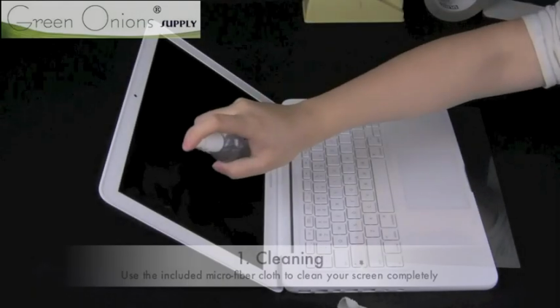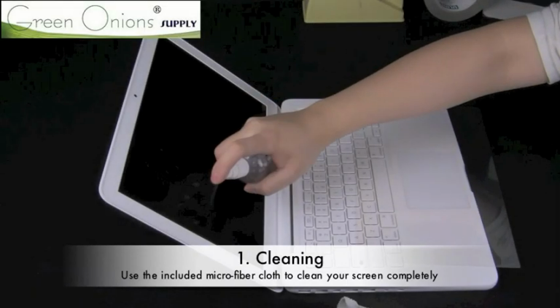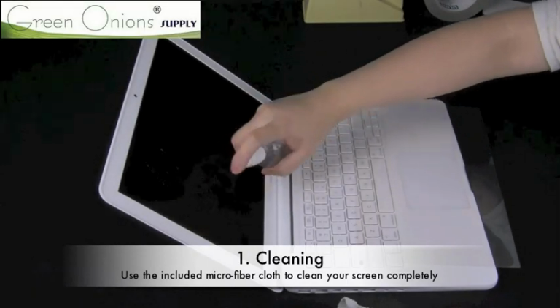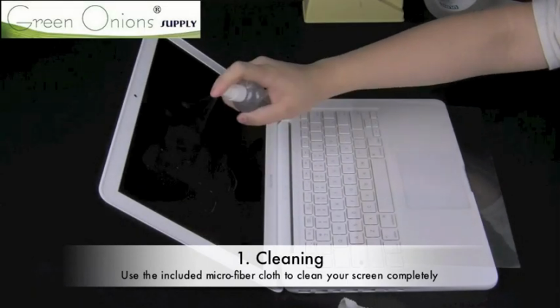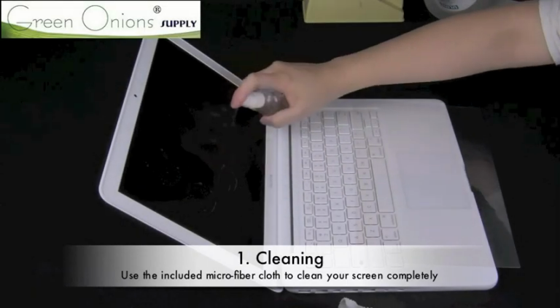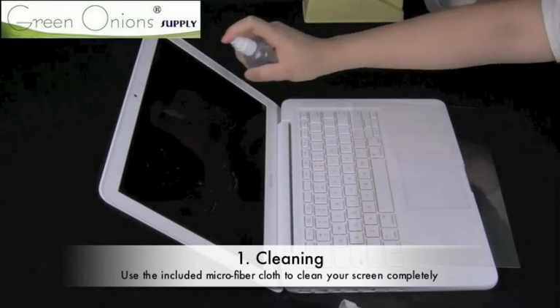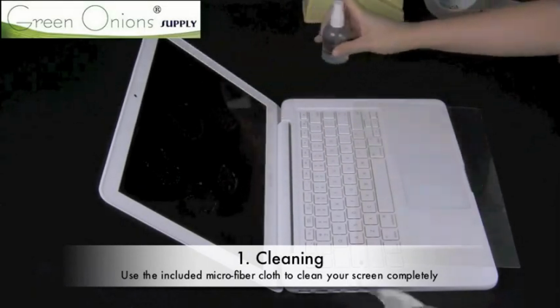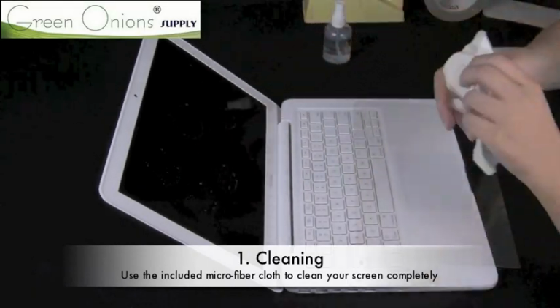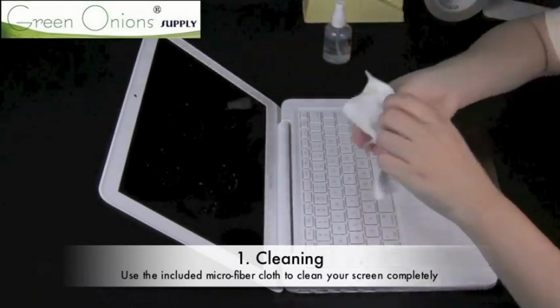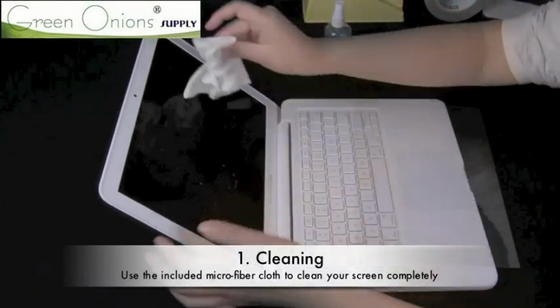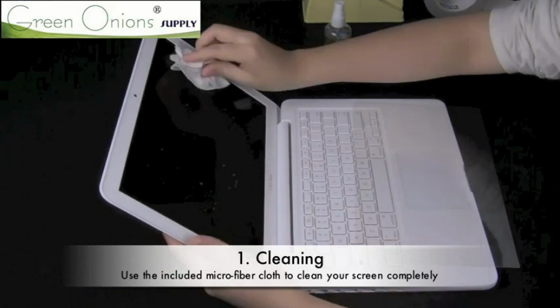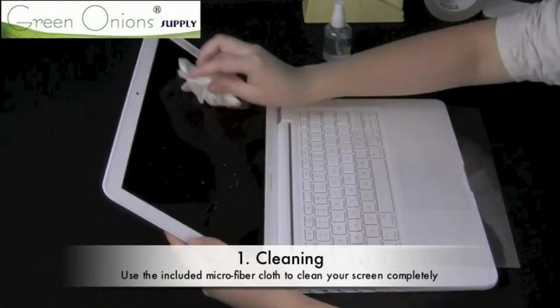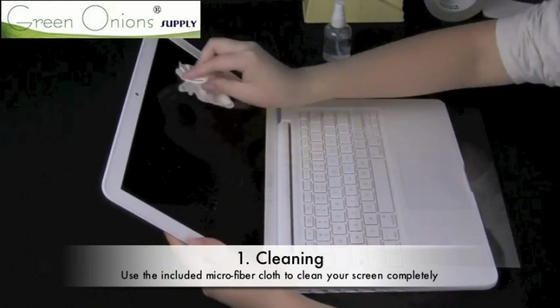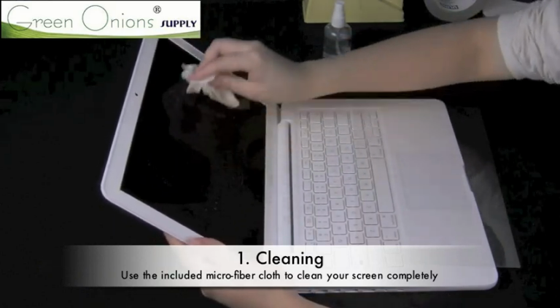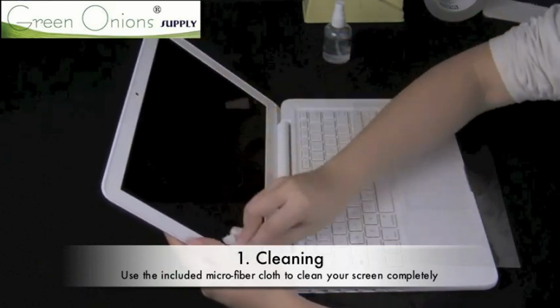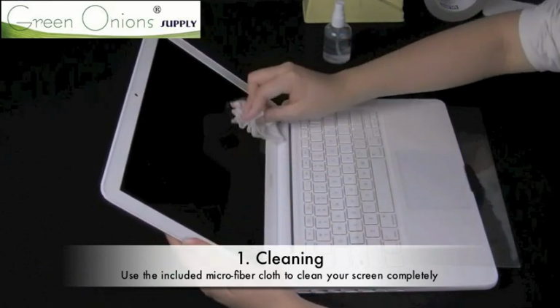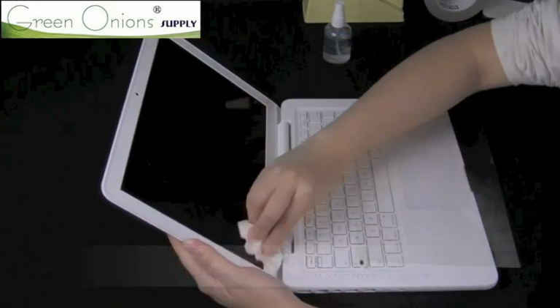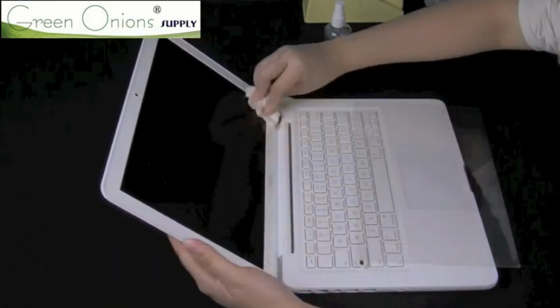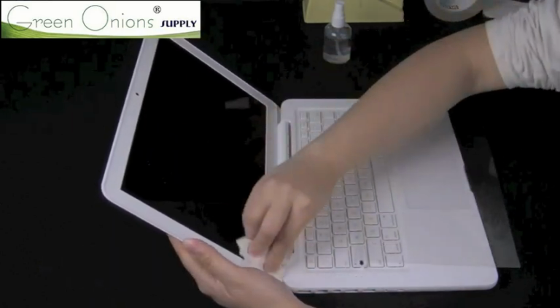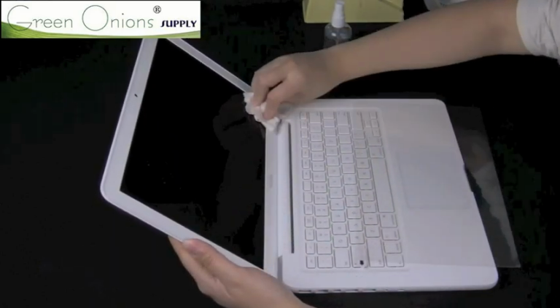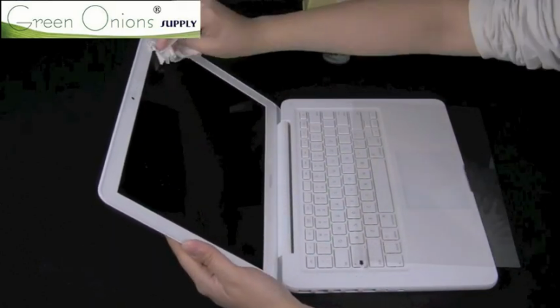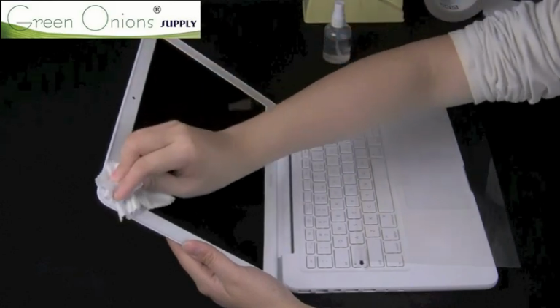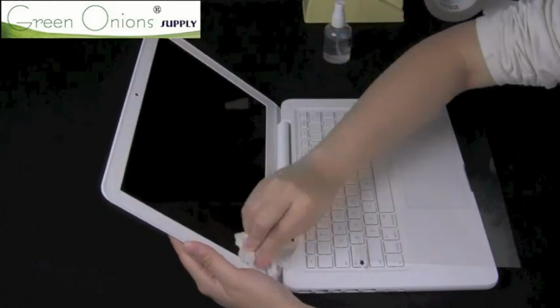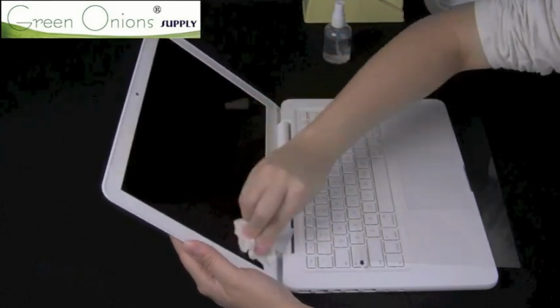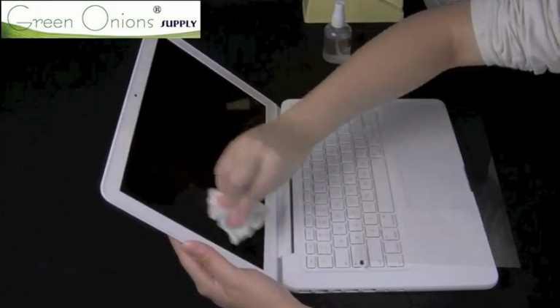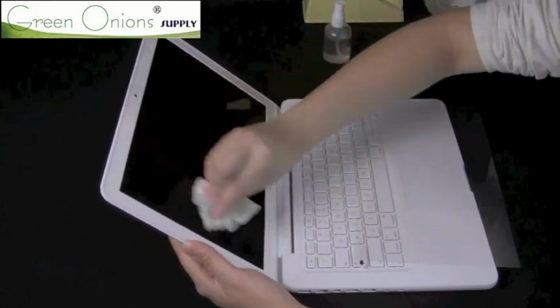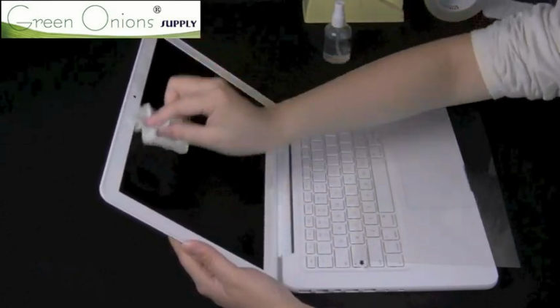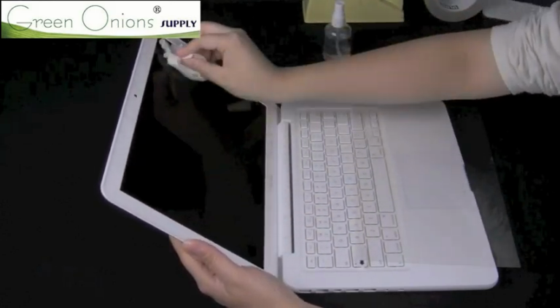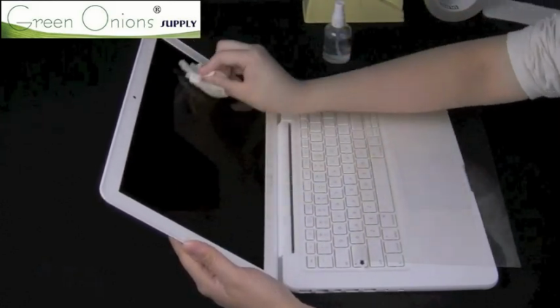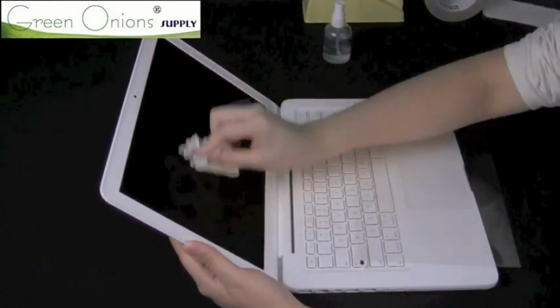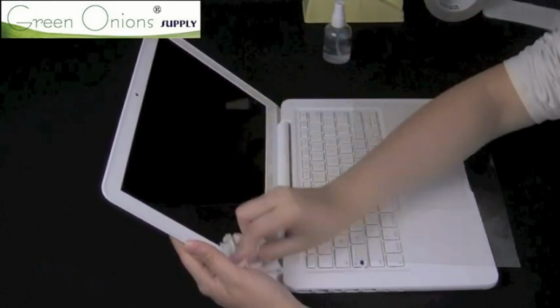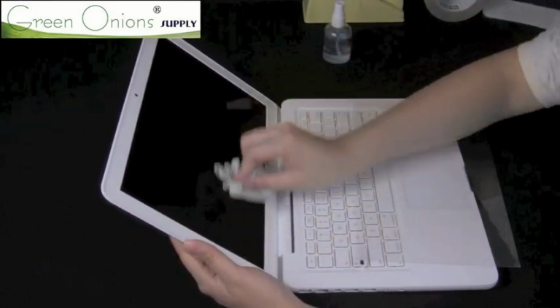The first step is to use the included microfiber cloth to clean your screen completely. You can partially dampen the cloth or use a screen cleaning solution, but this is not required. Just make sure that your screen is entirely clean and dried before proceeding.